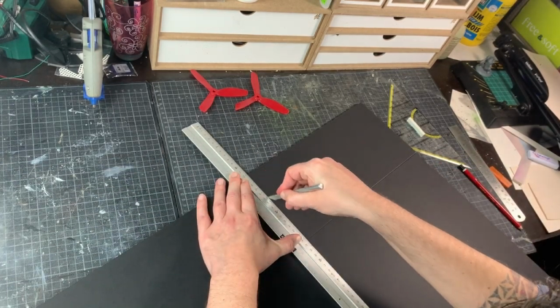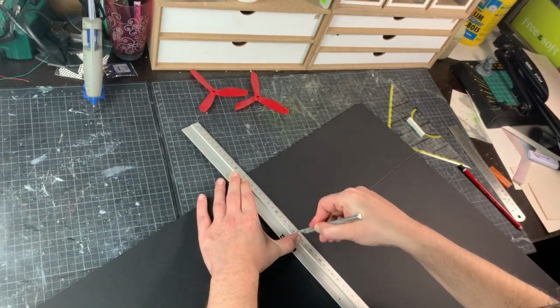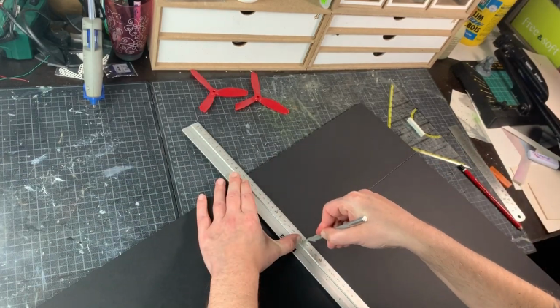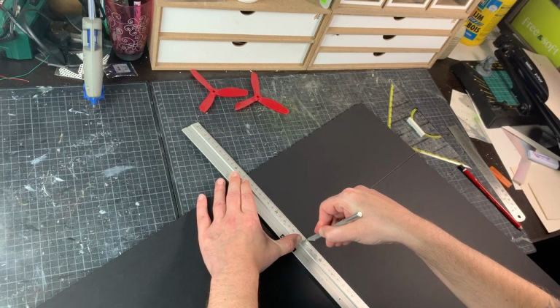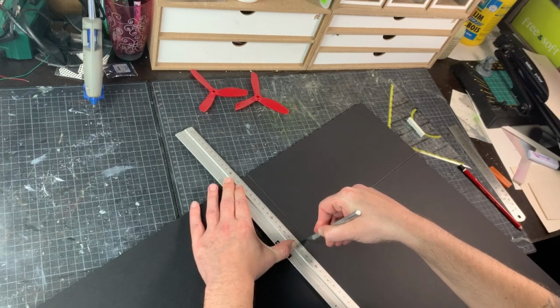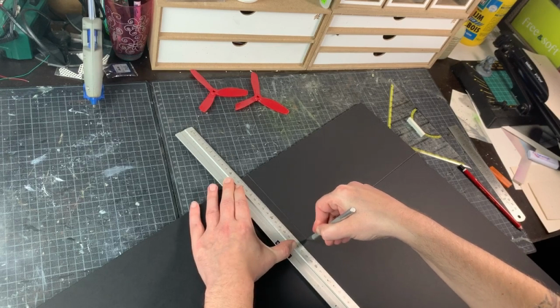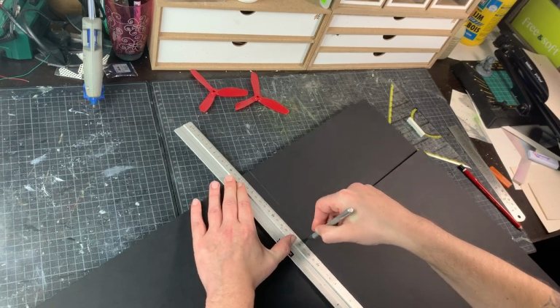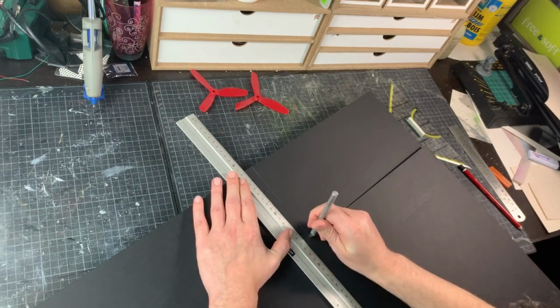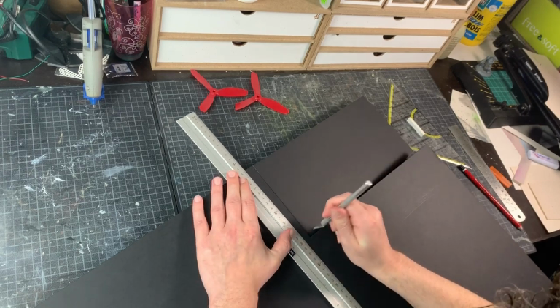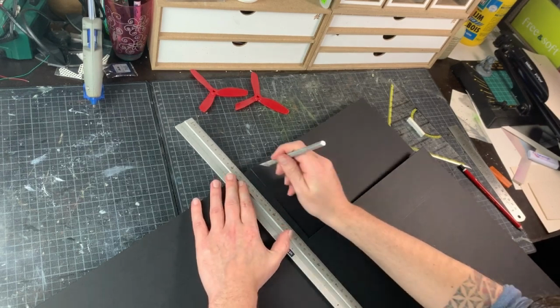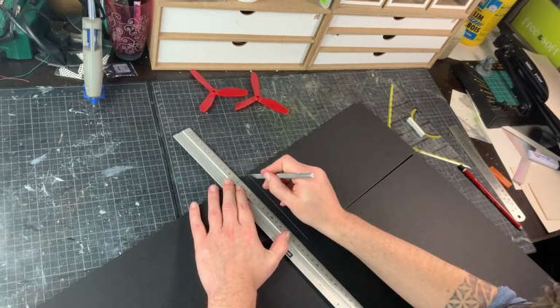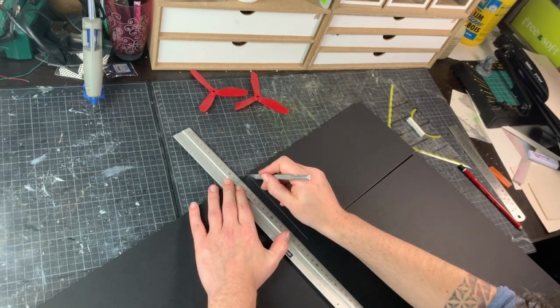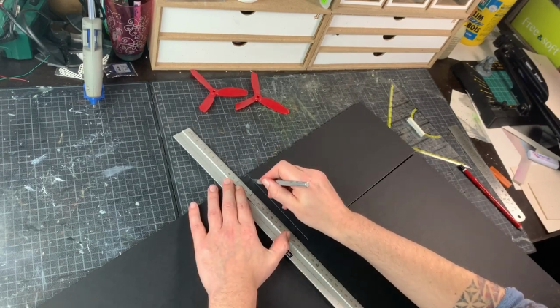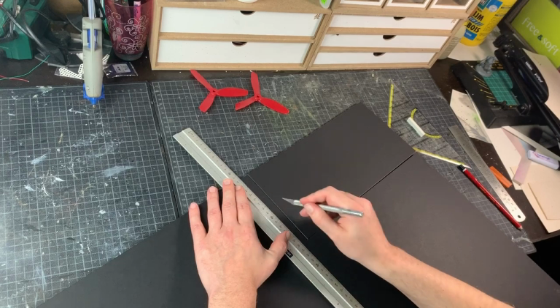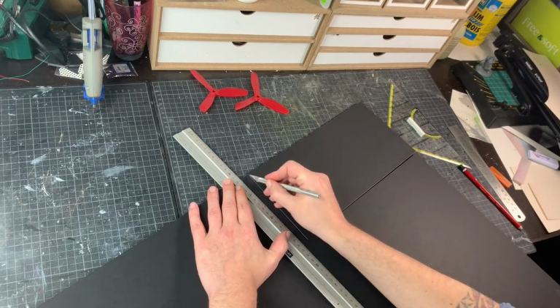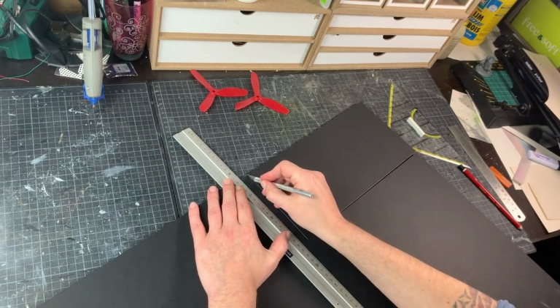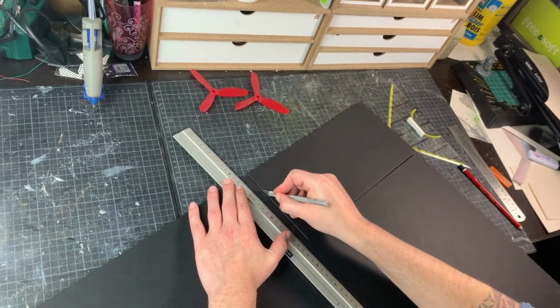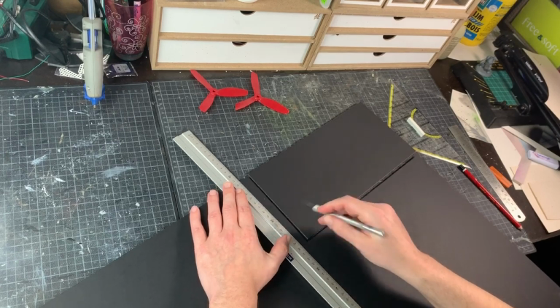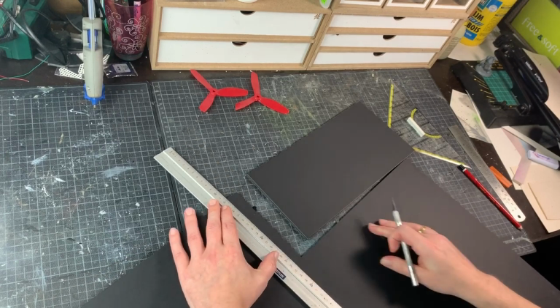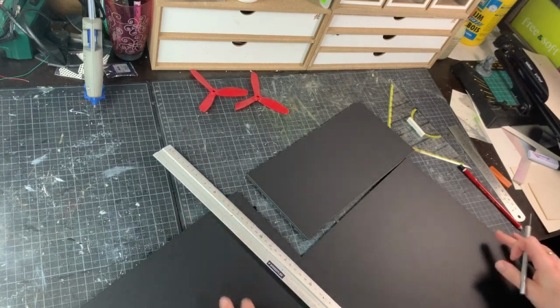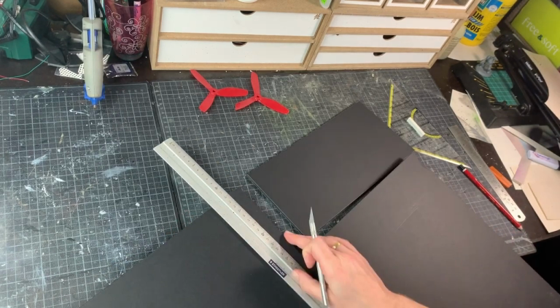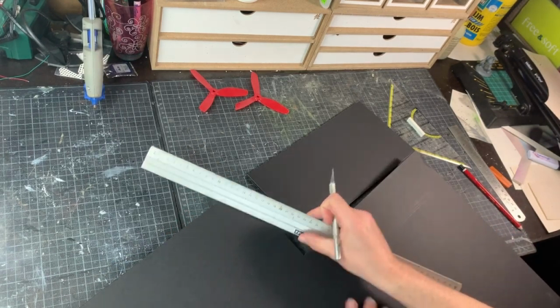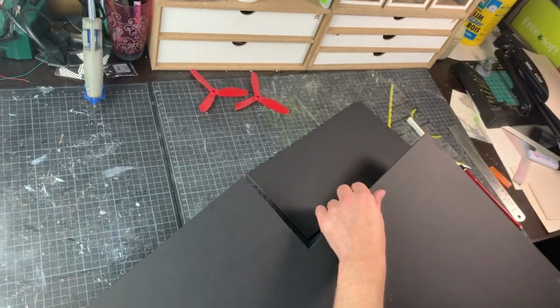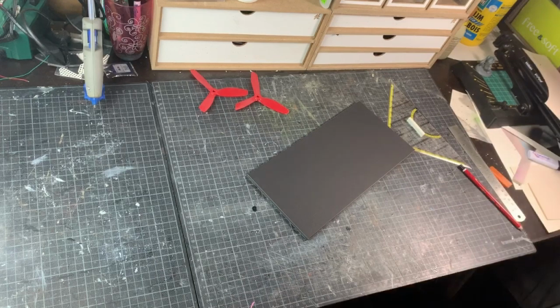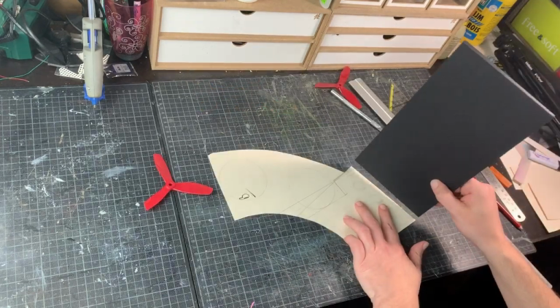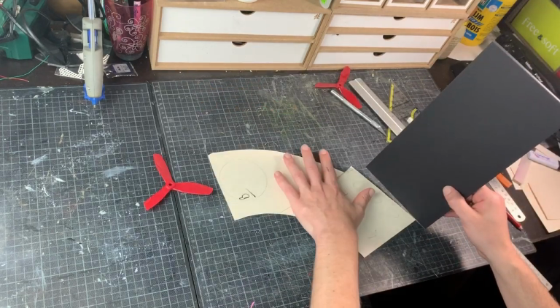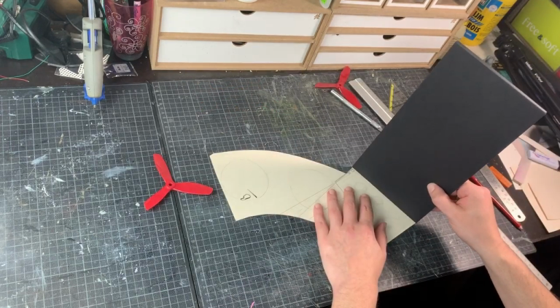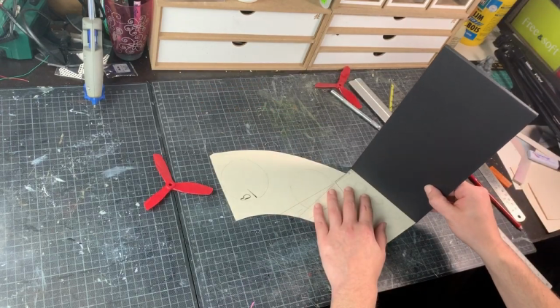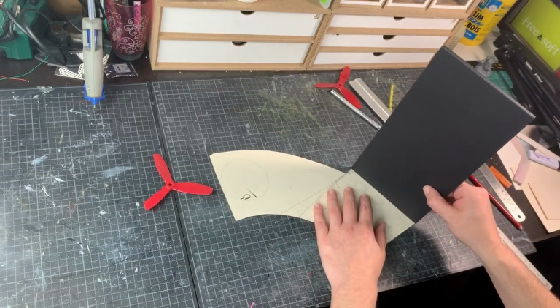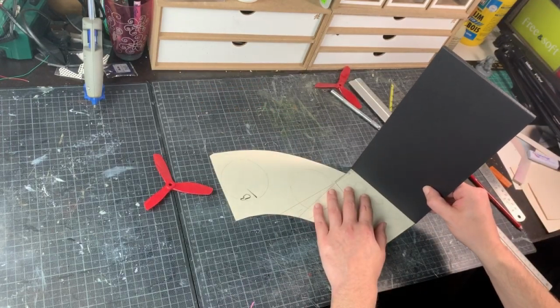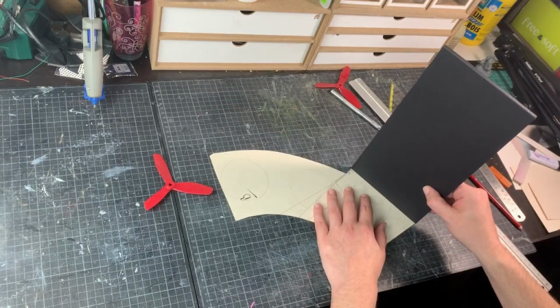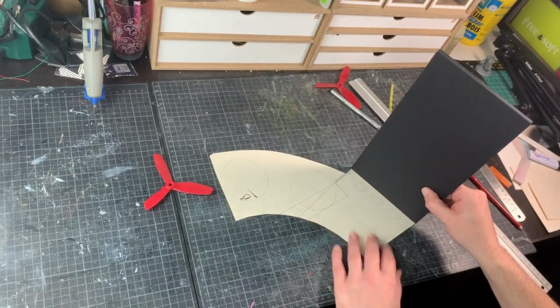Five millimeter foam board — black foam board. This is slightly more expensive when buying, however you do save in paint because you have a nice black base to work from. For best results, use a sharp blade and always cut three times: first to score the cardboard, then to go through the foam, and then to finish the cutting job. This gives you nice straight edges.